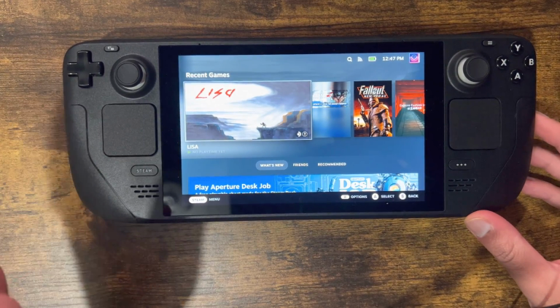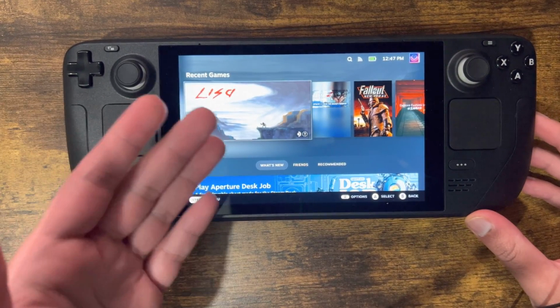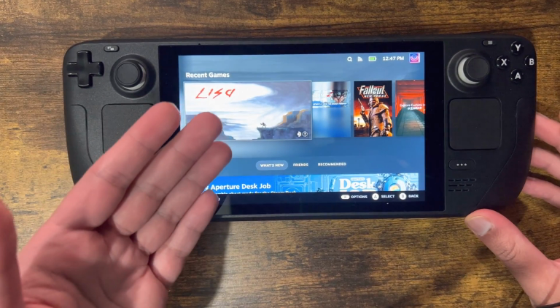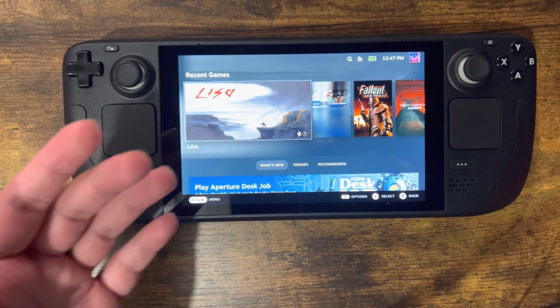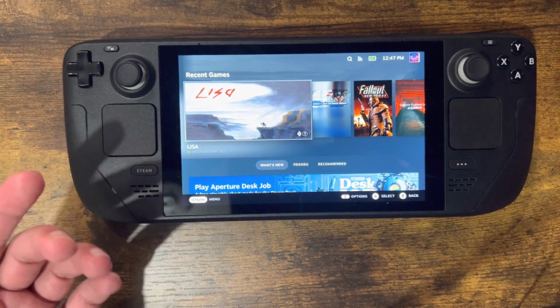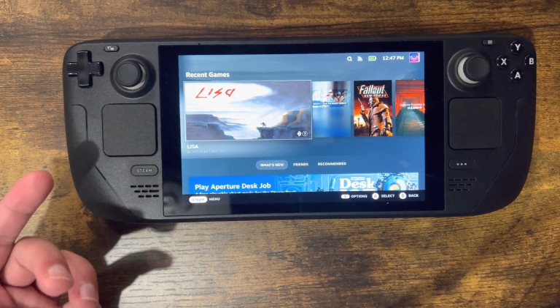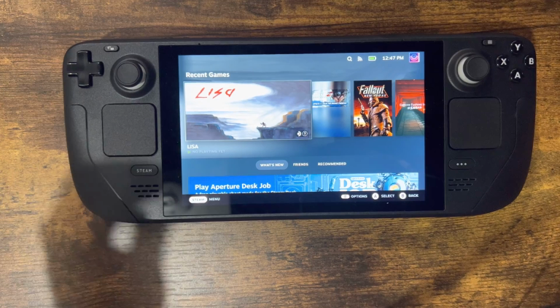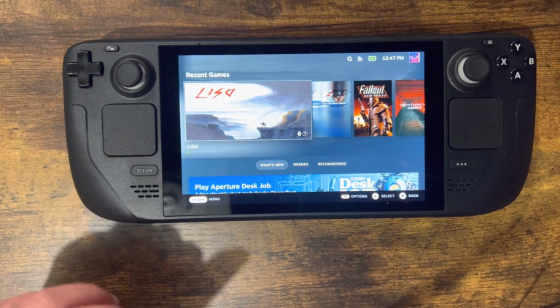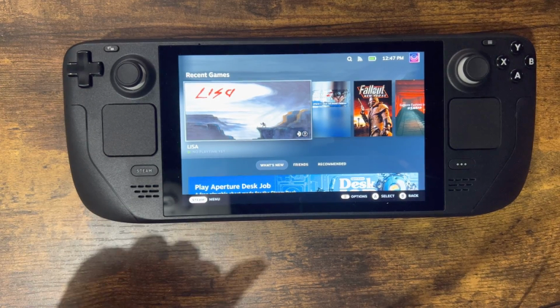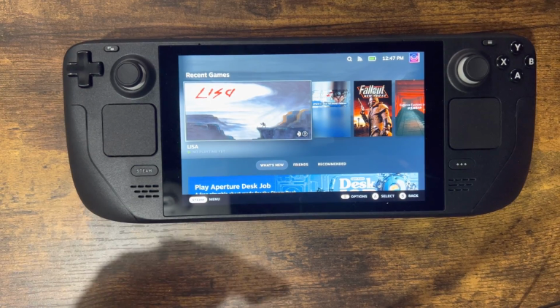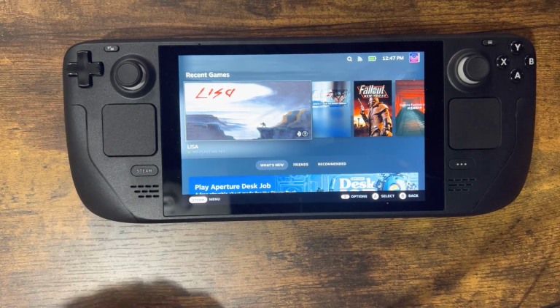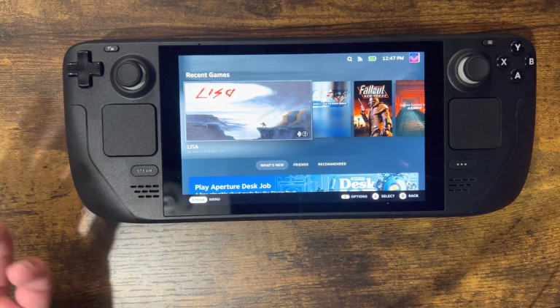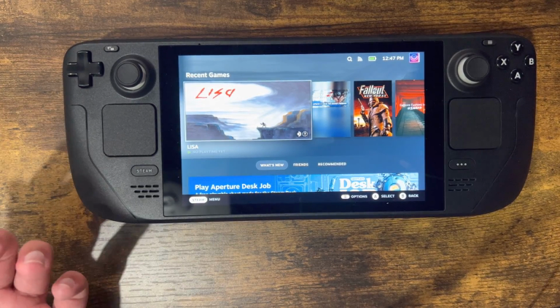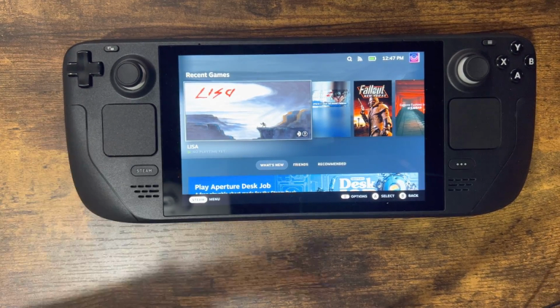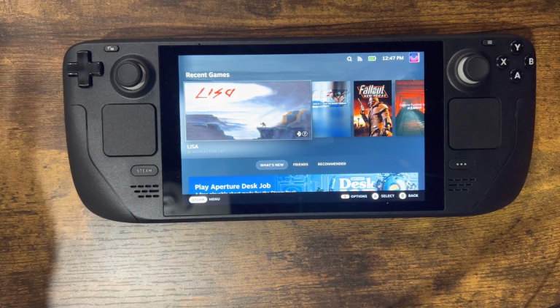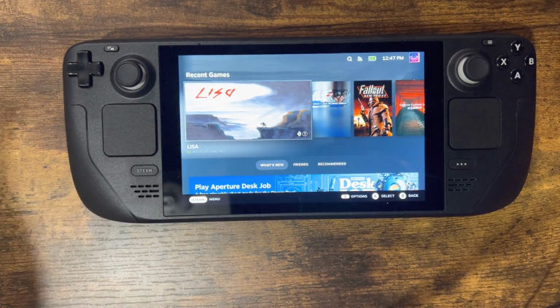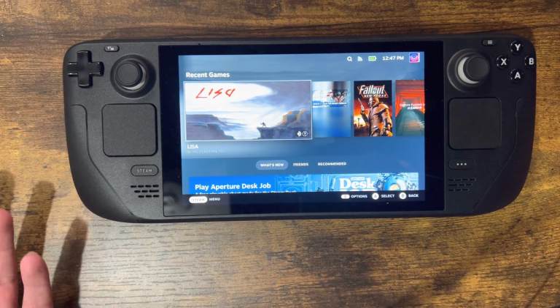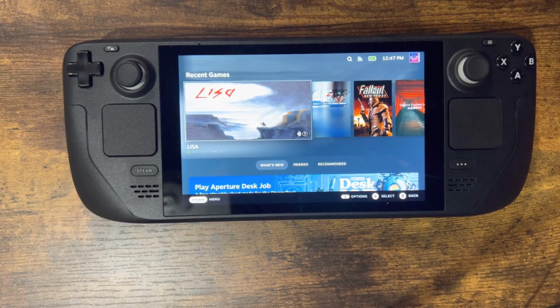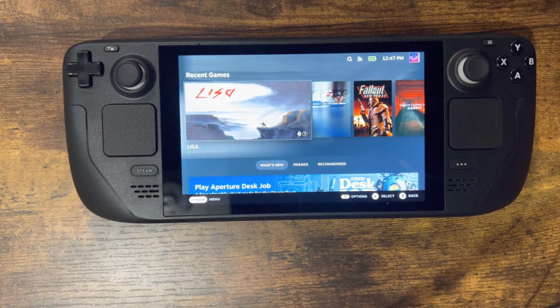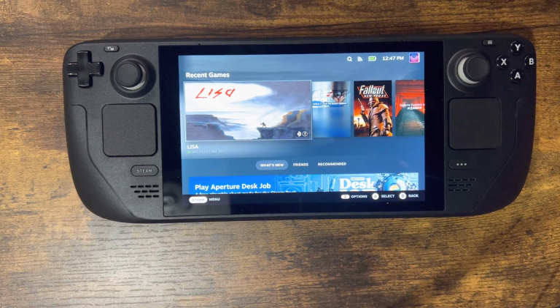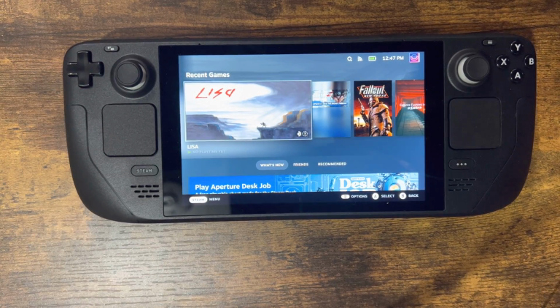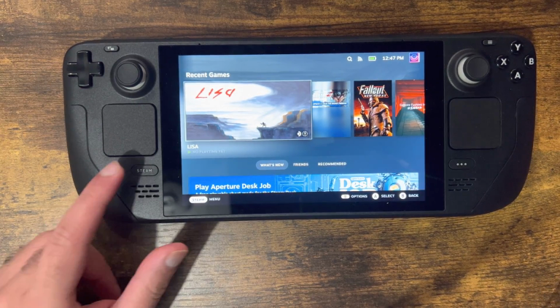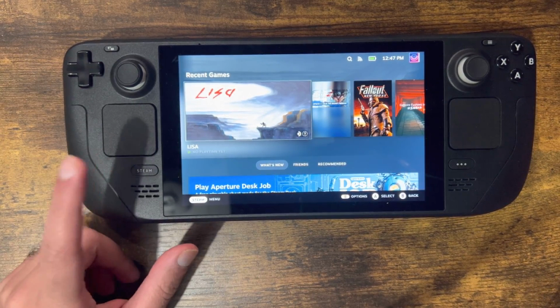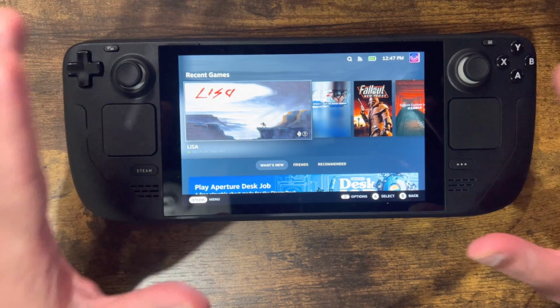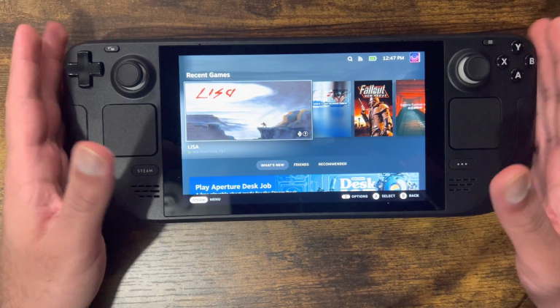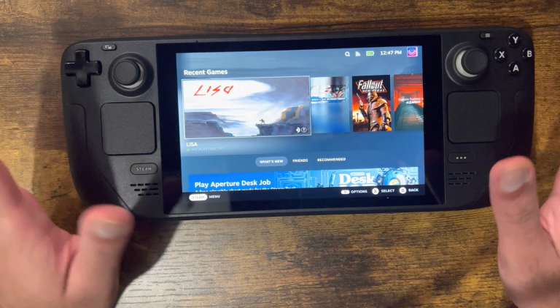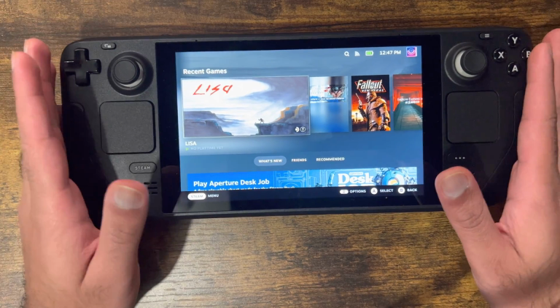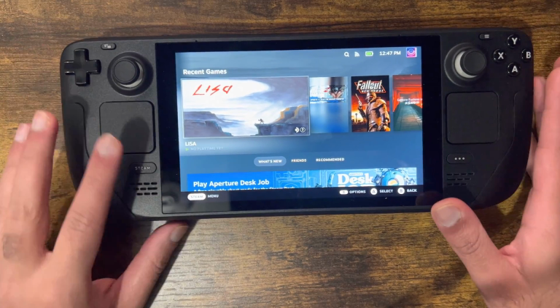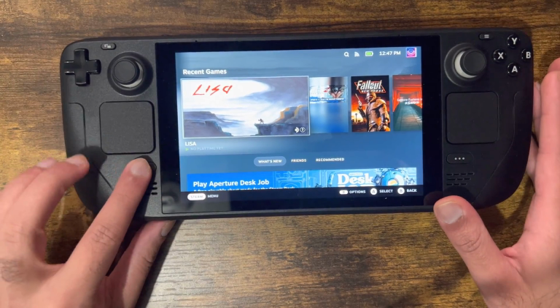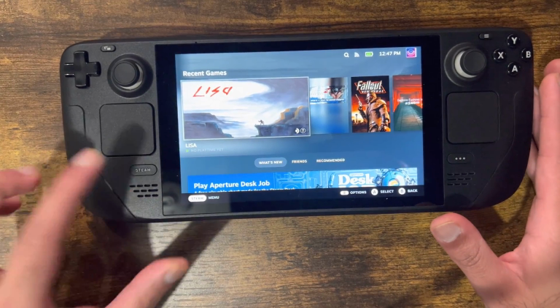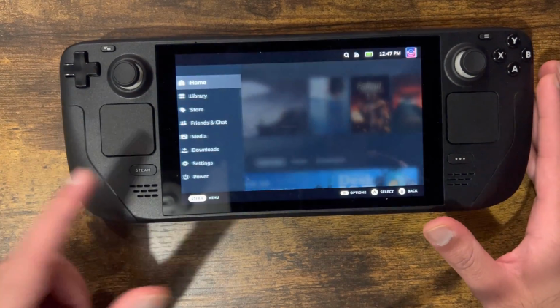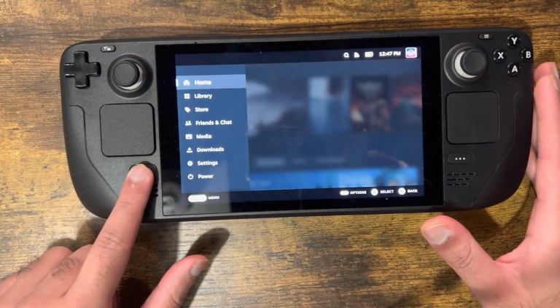I want to show you how to do it wirelessly, not wired. That's a lot easier but I can make a separate video for that if needed. So what you want to do is take your Steam Deck and press the Steam button.